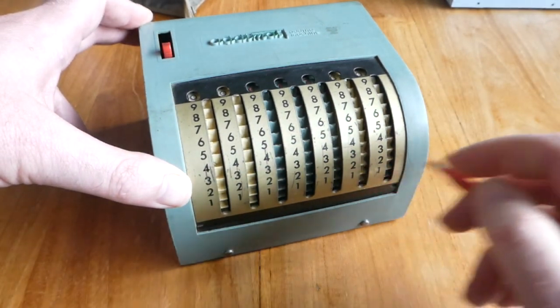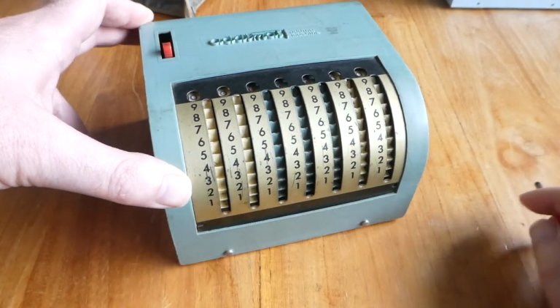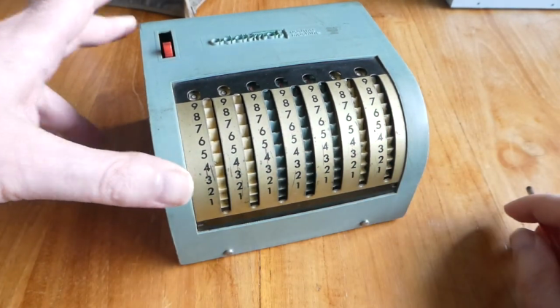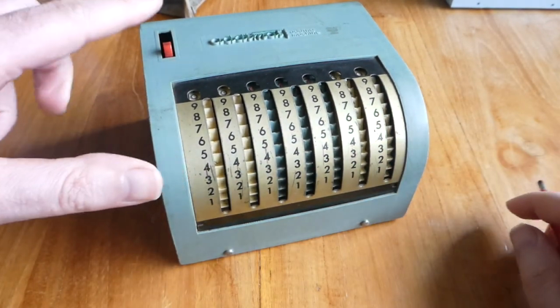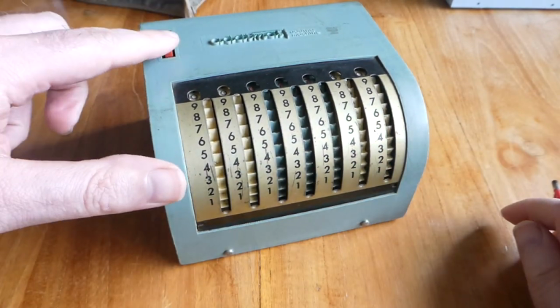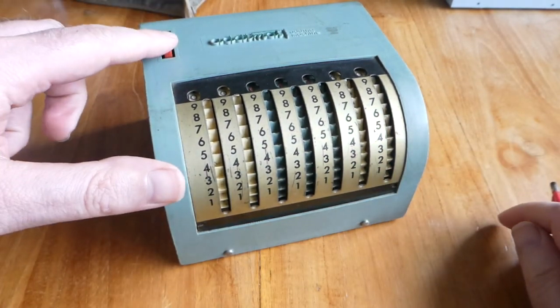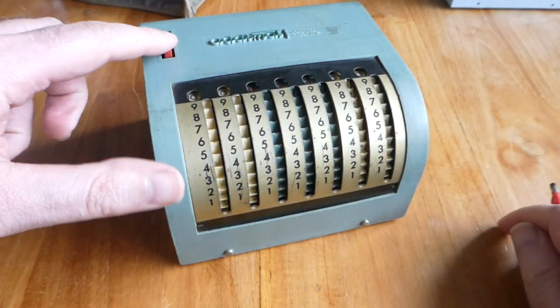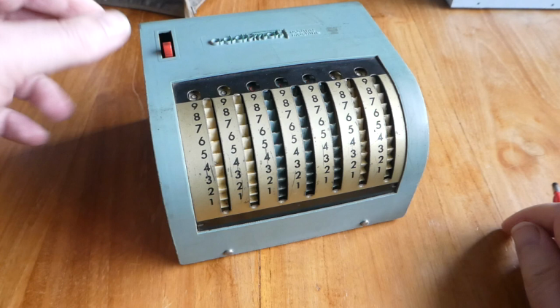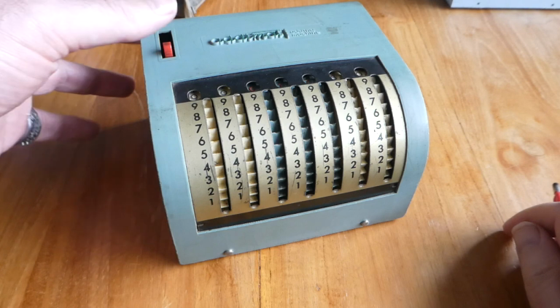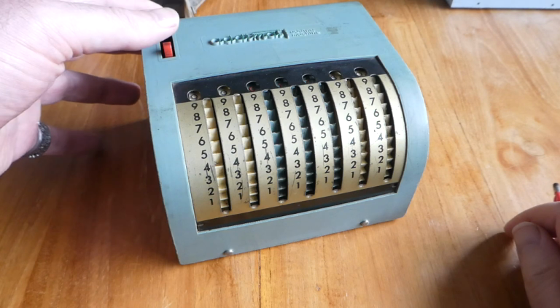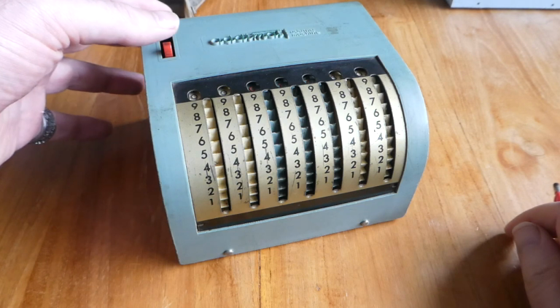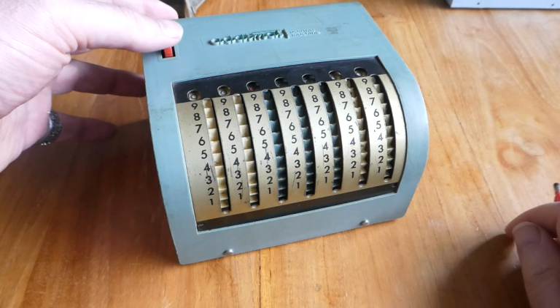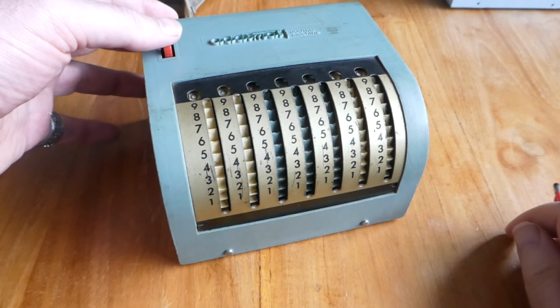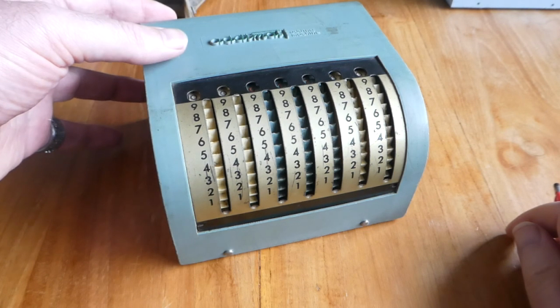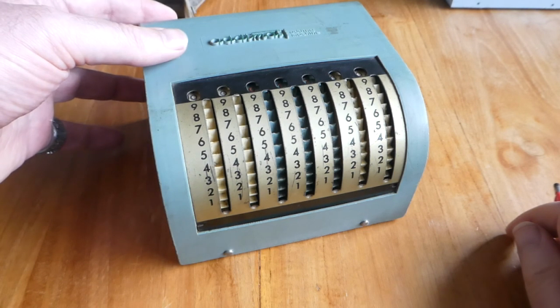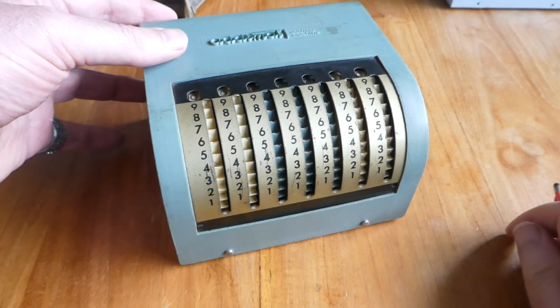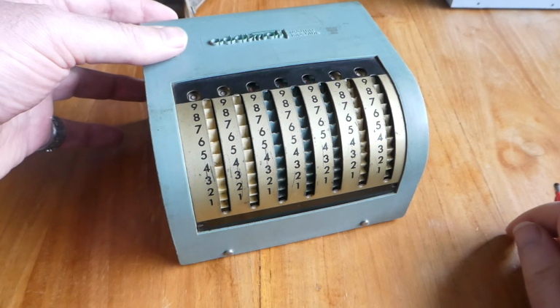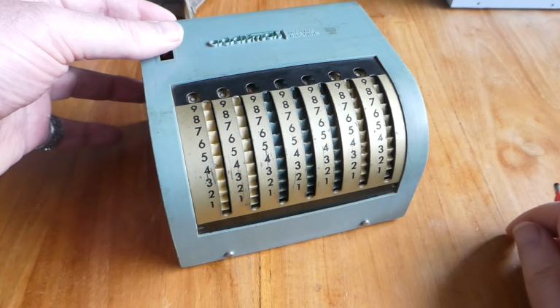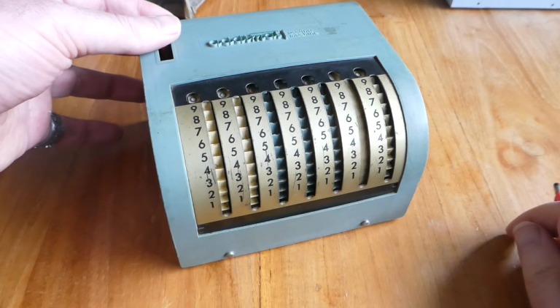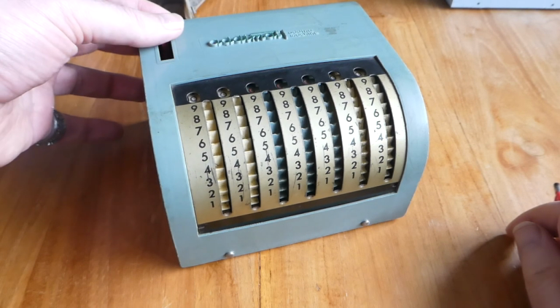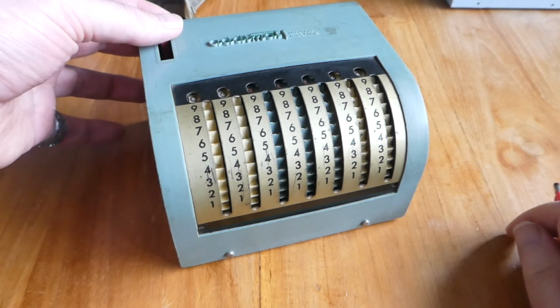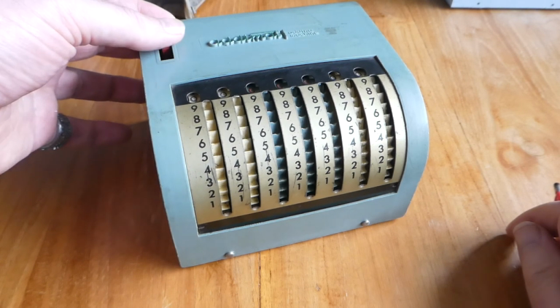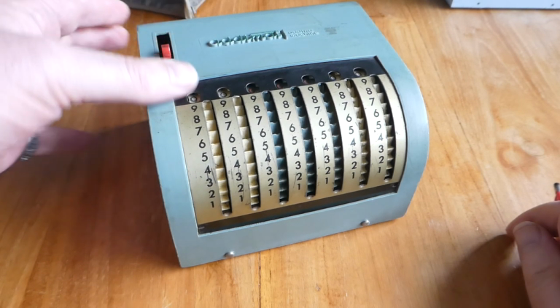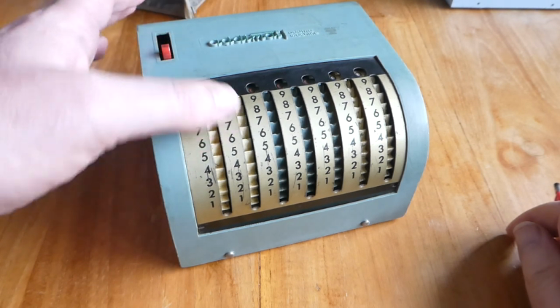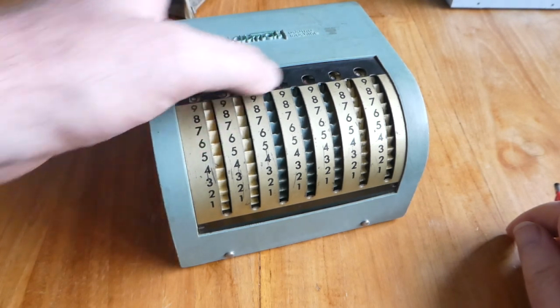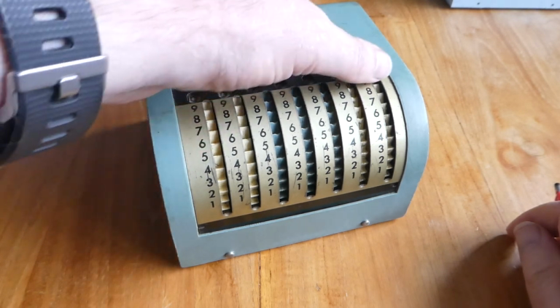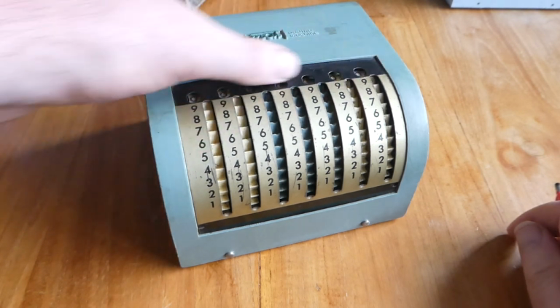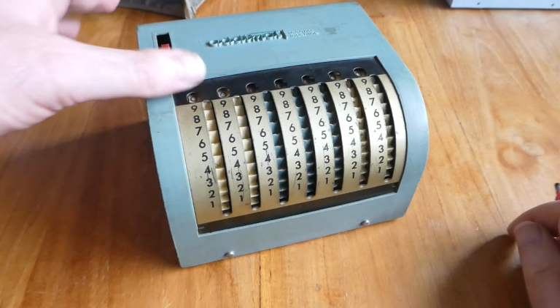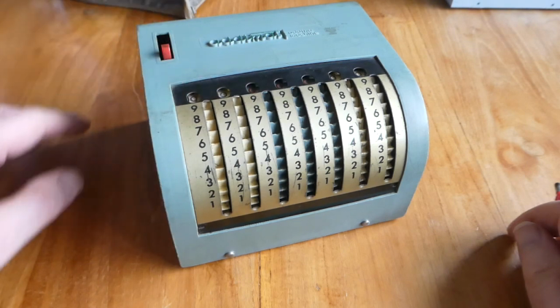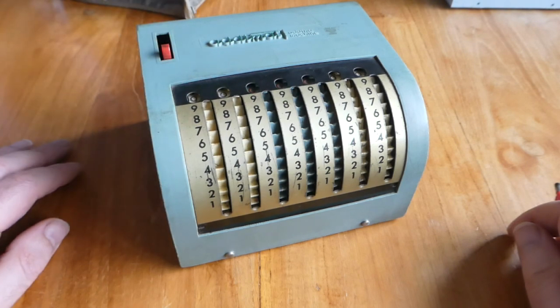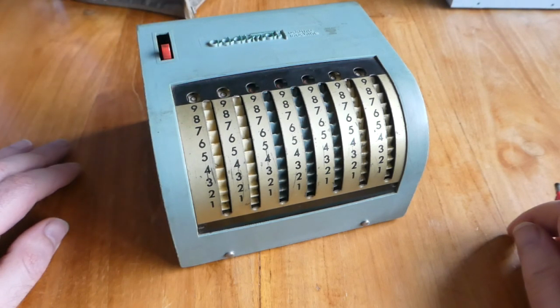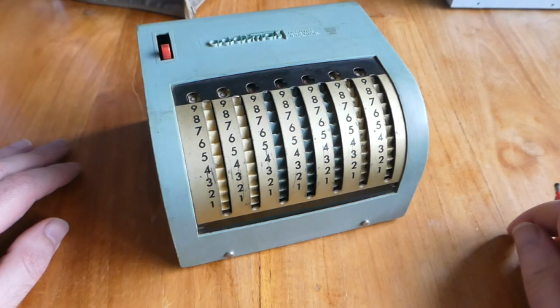And this lever here is the clearing mechanism. Just push it back and all the numbers go to zero automatically.